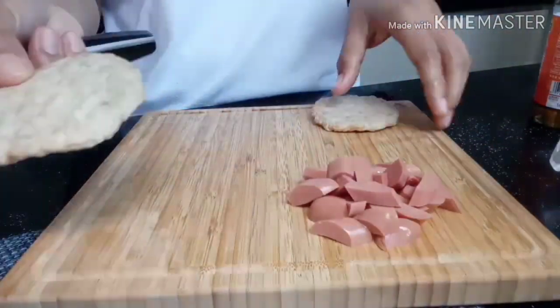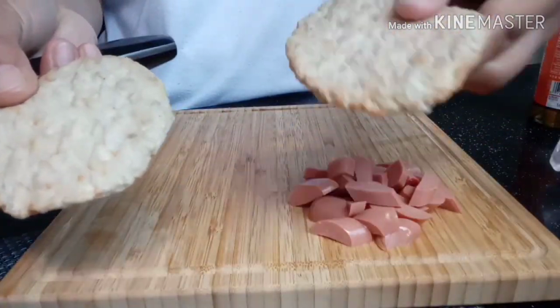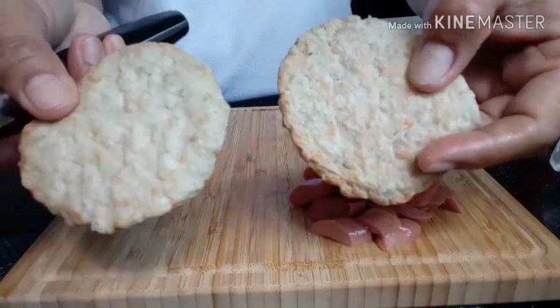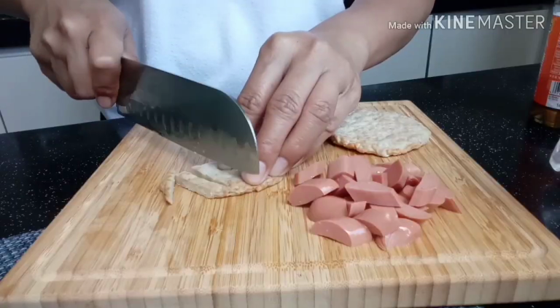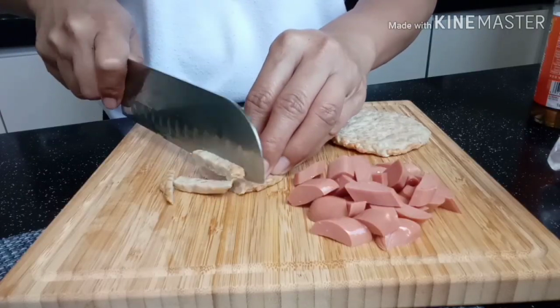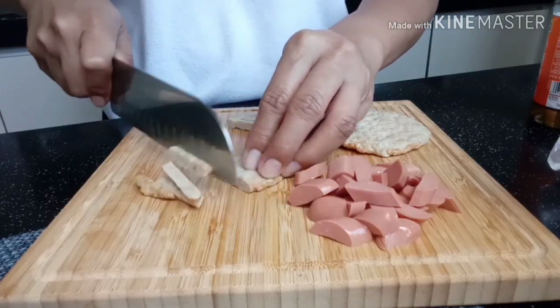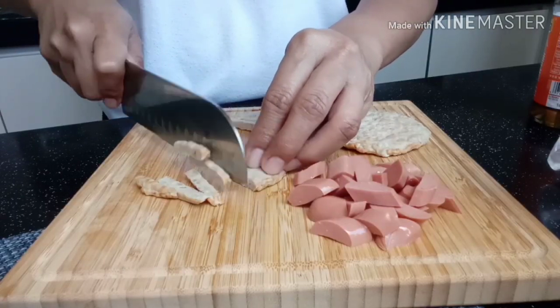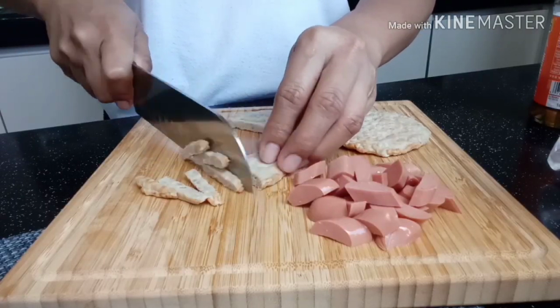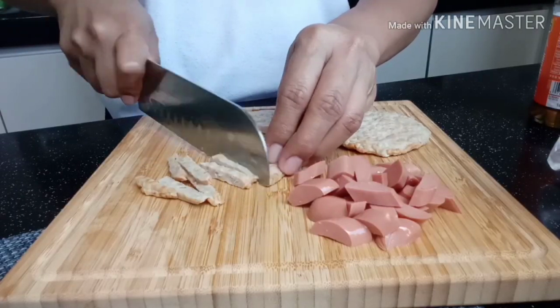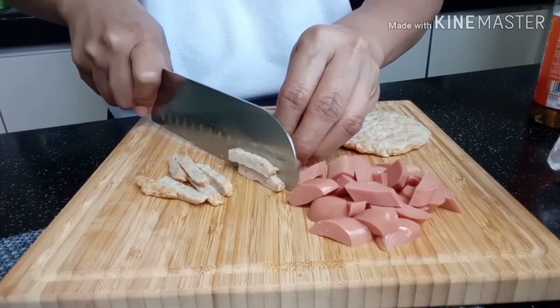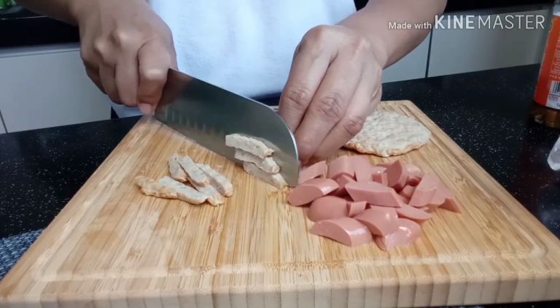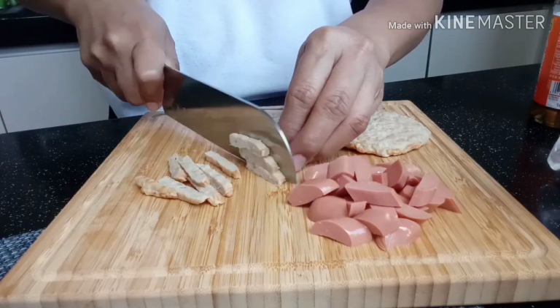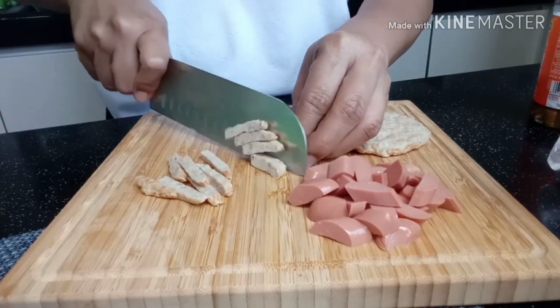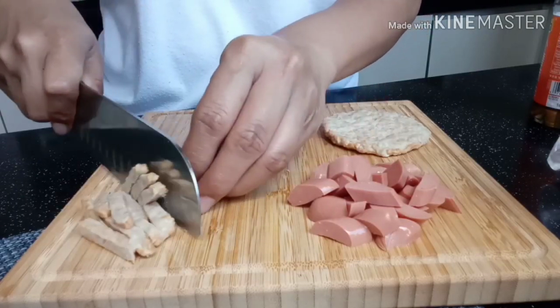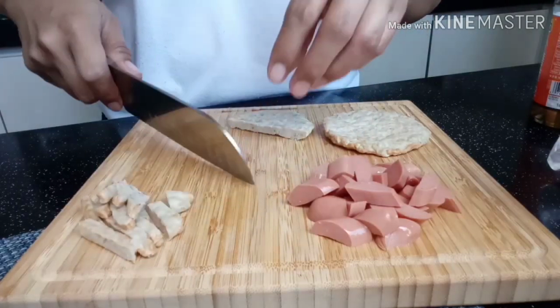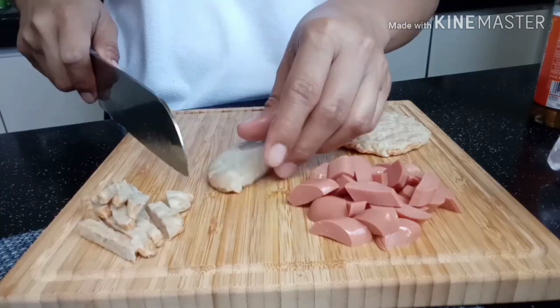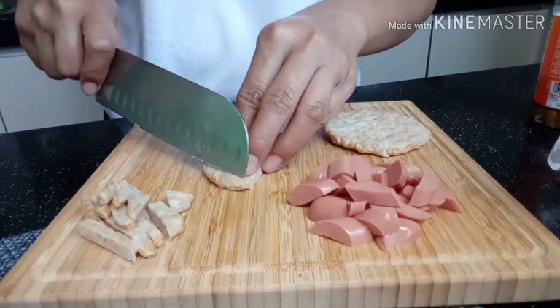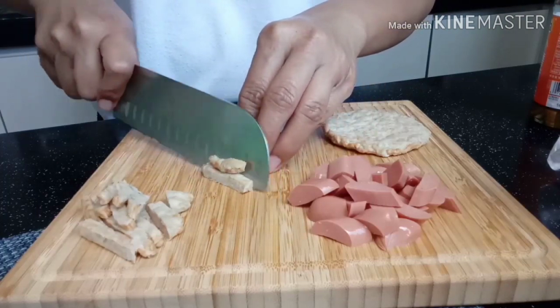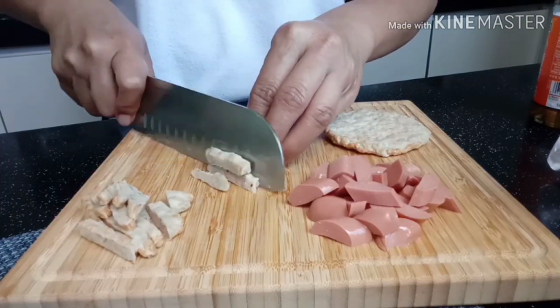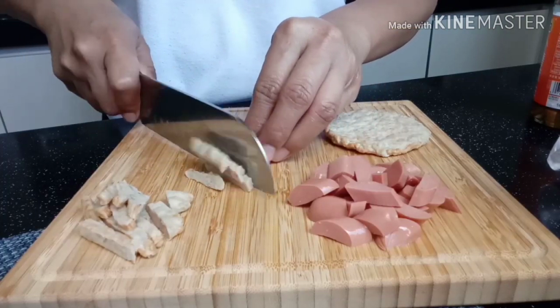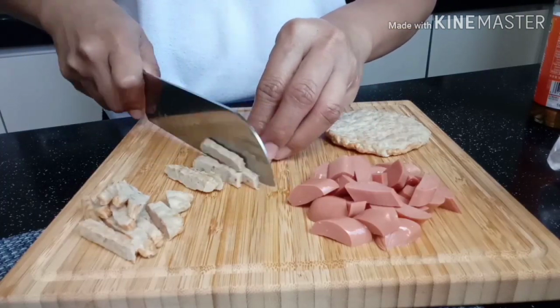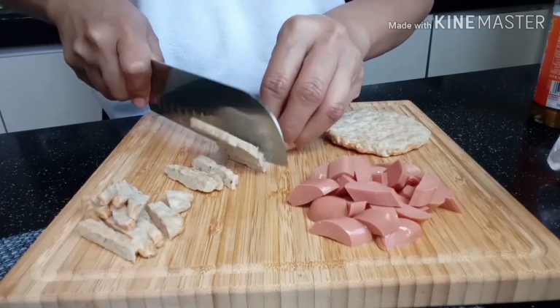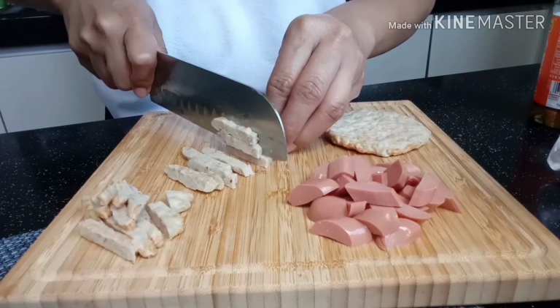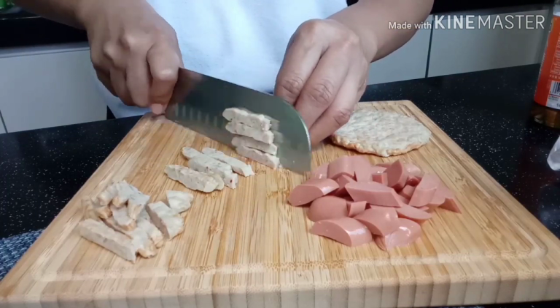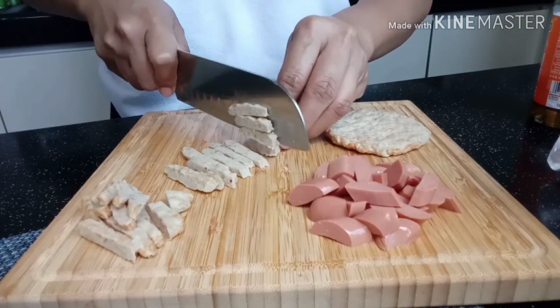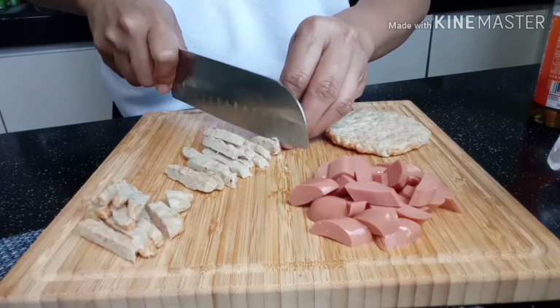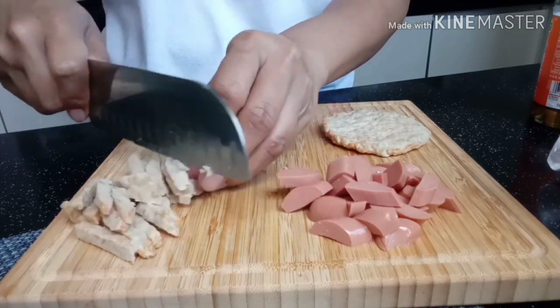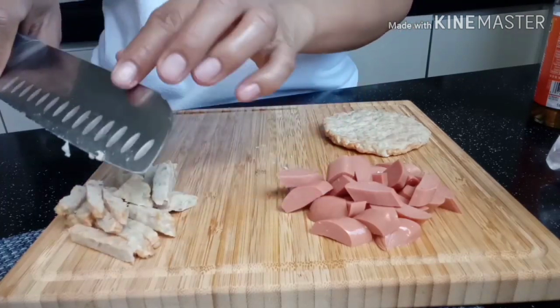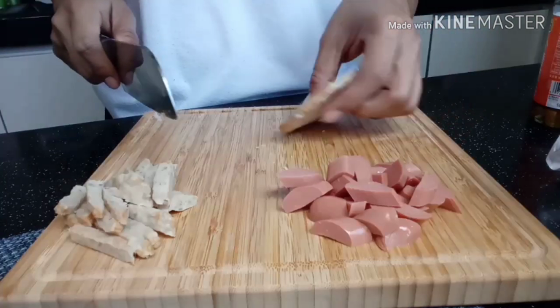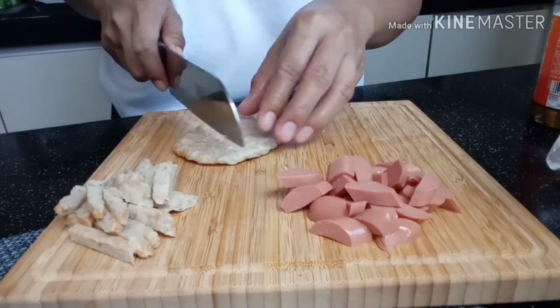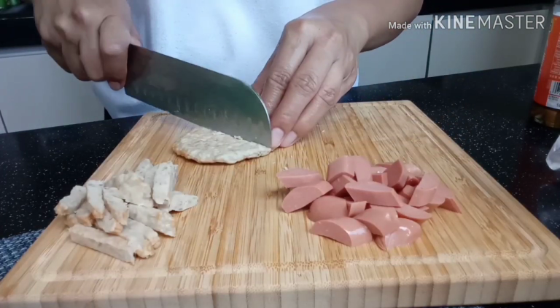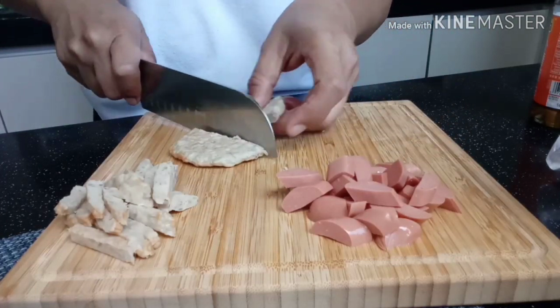We need two pieces of burger steak, cut into long strips. It depends on how much udon you have, guys. Depende sa portion ng inyong udon.